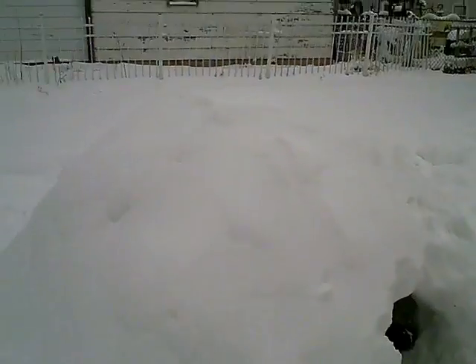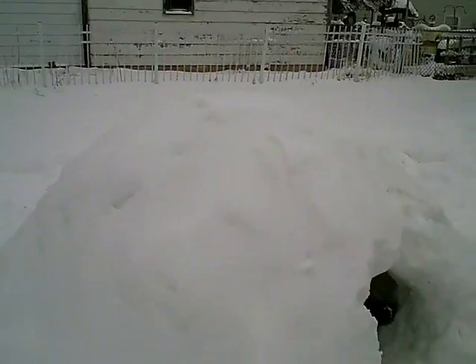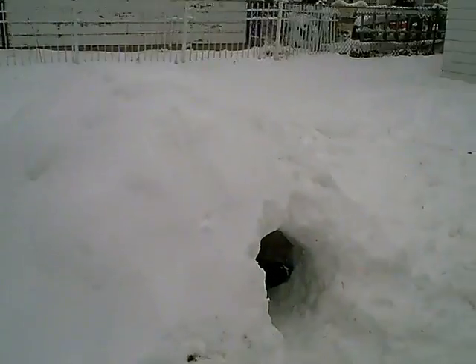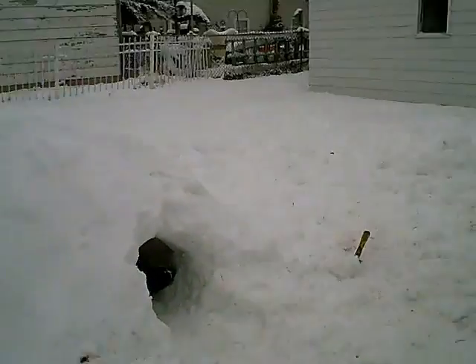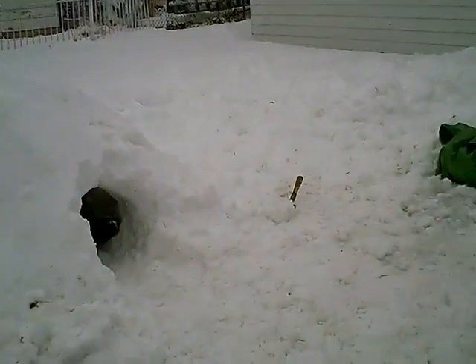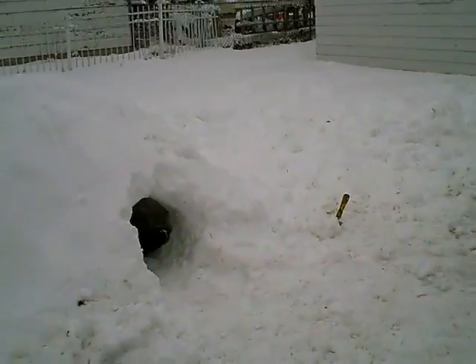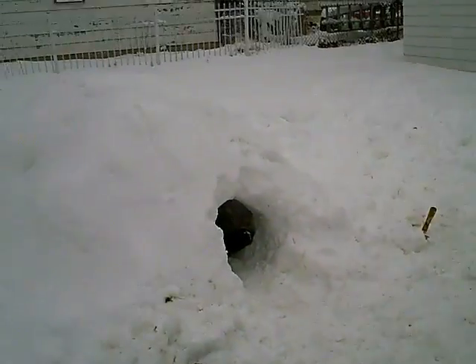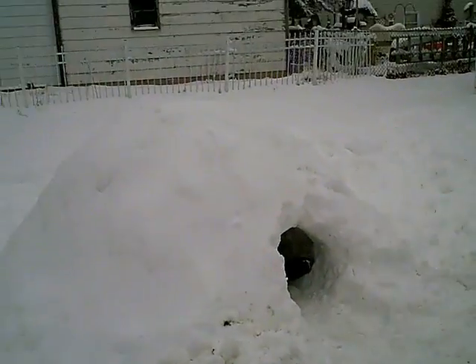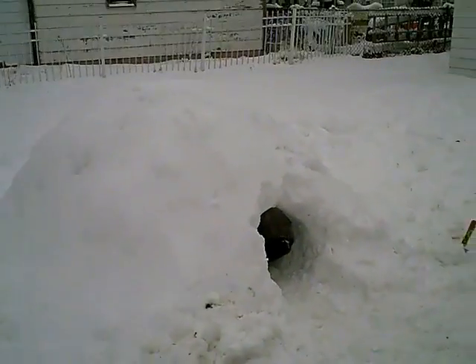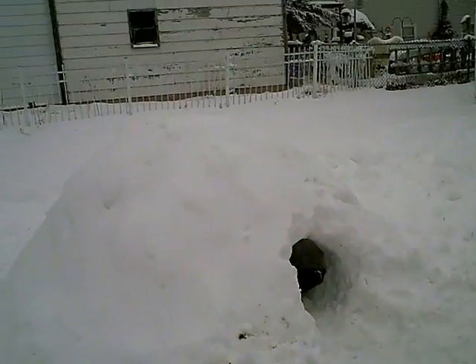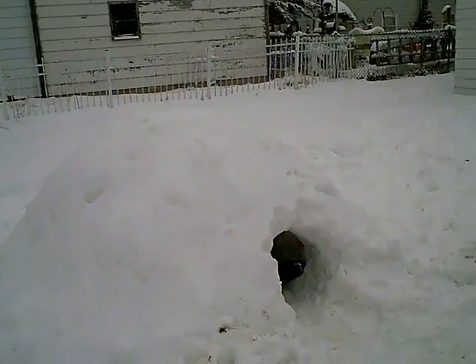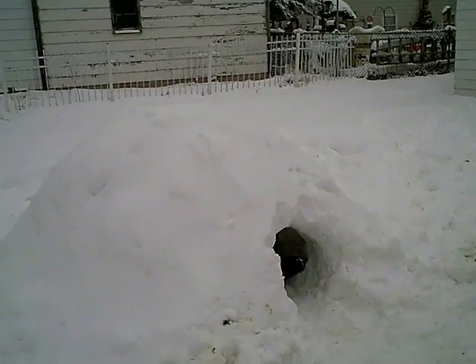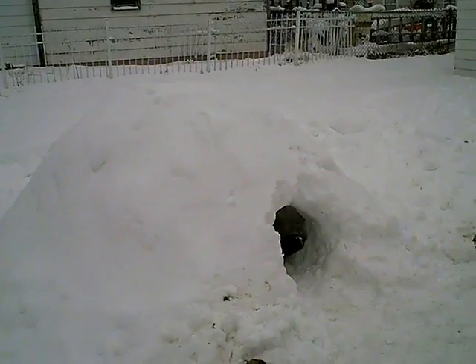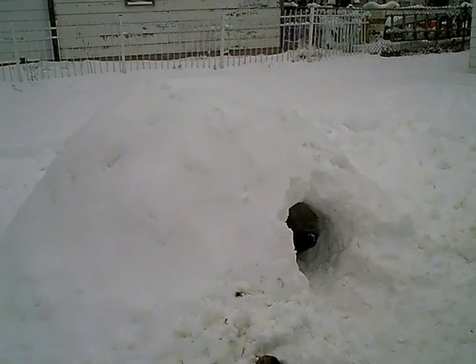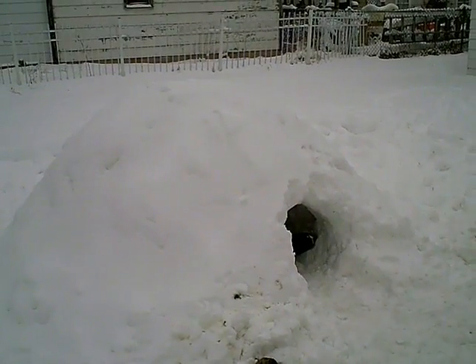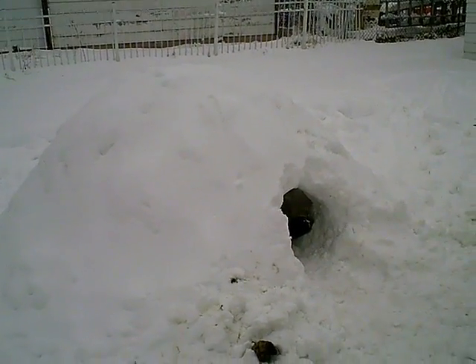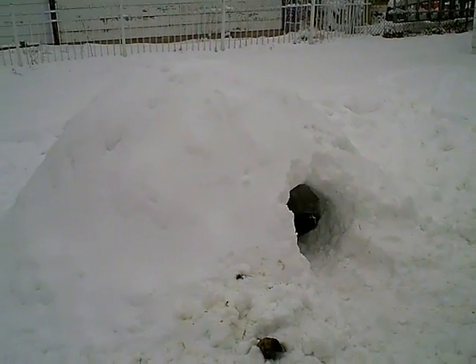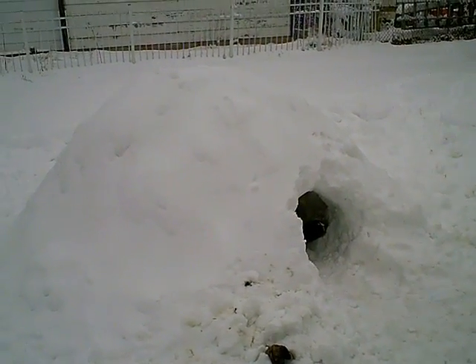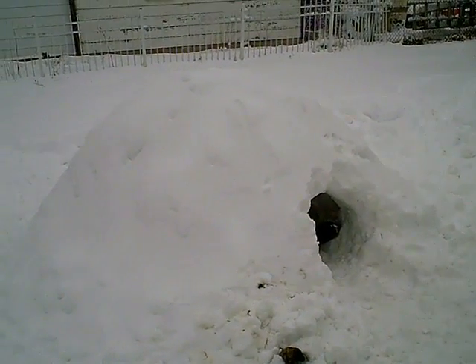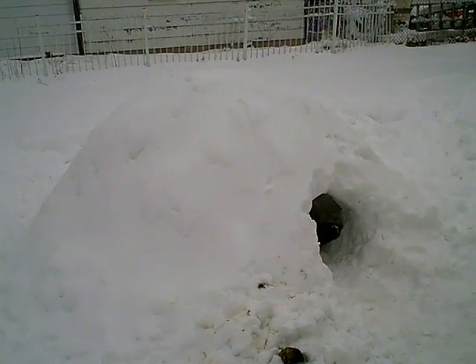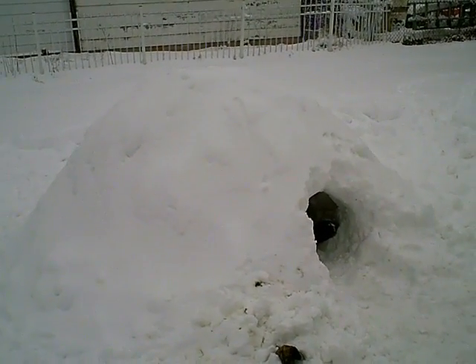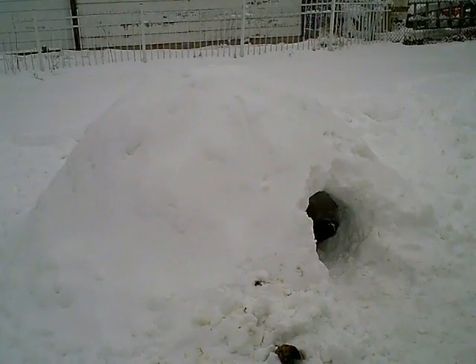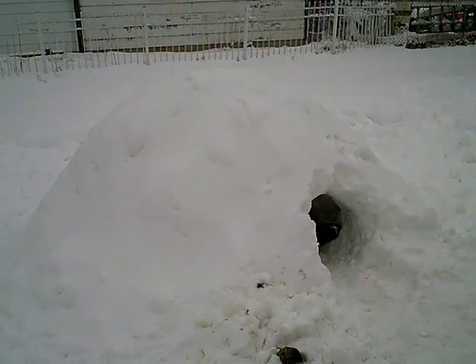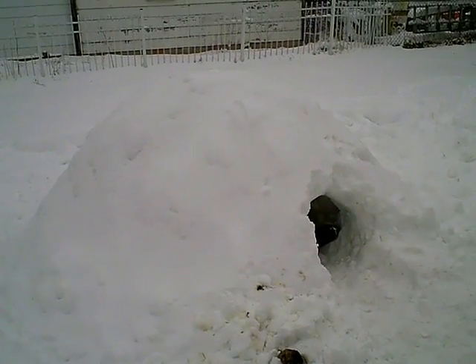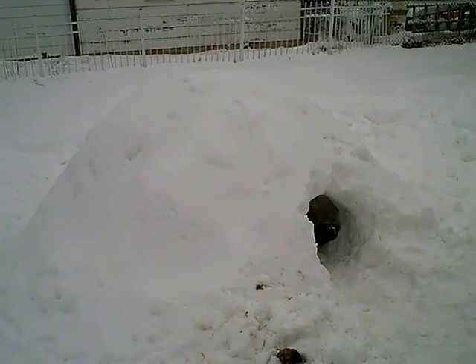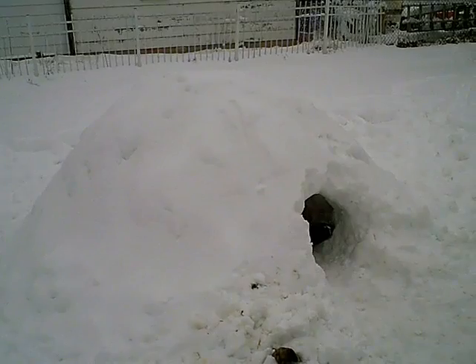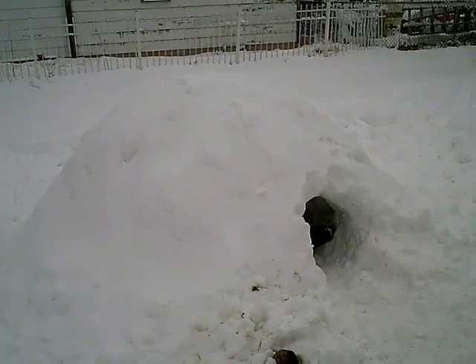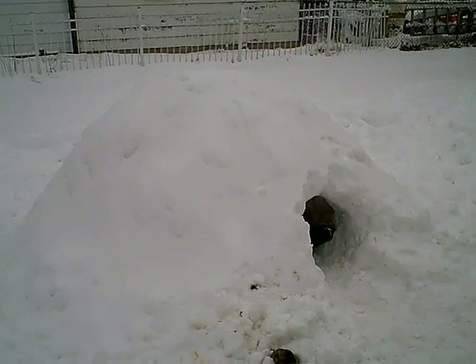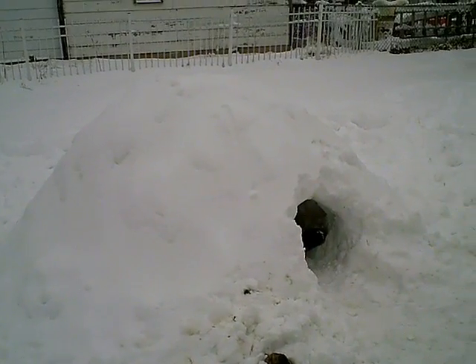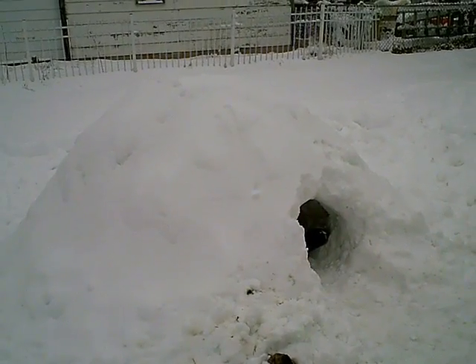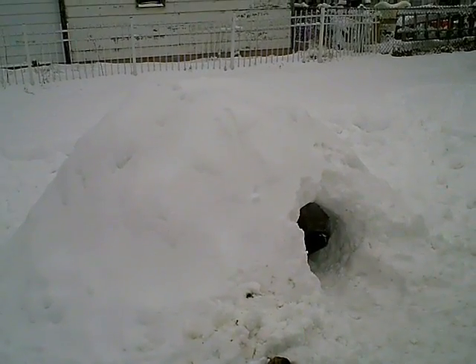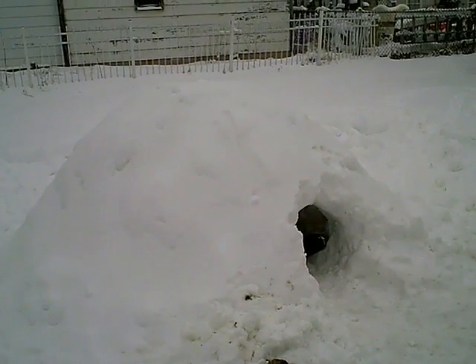So here it is. Let me get a backup shot here. There you go — a snow pile igloo, or as some people say, a snow cave.